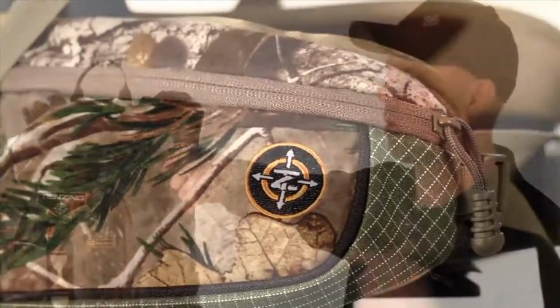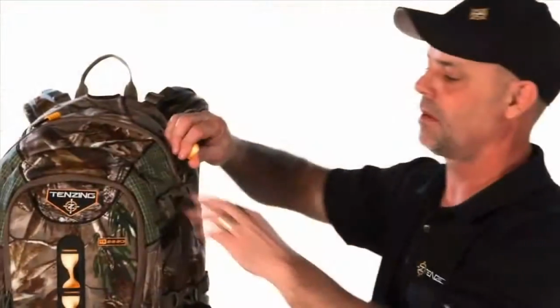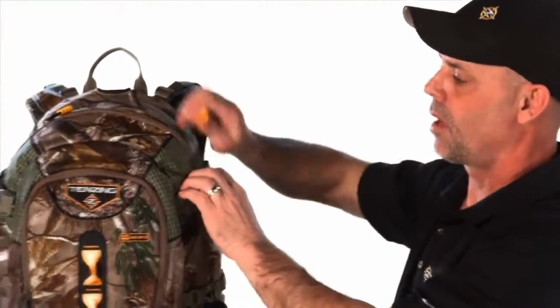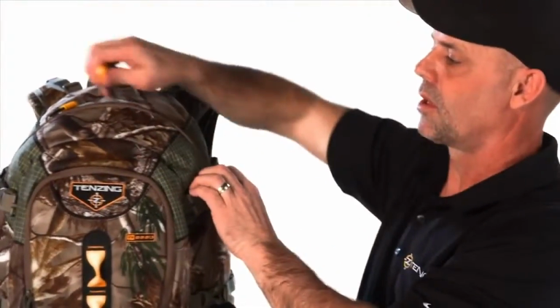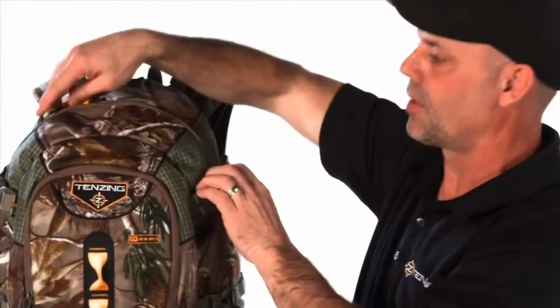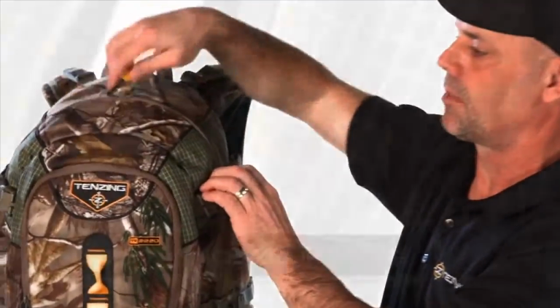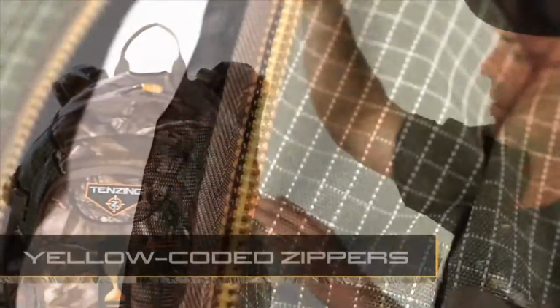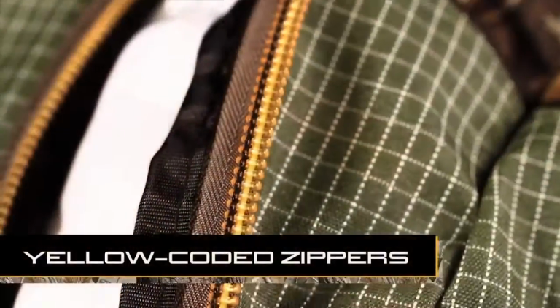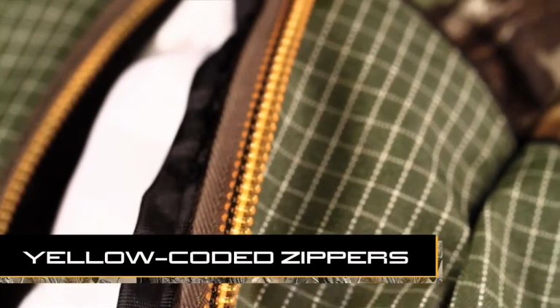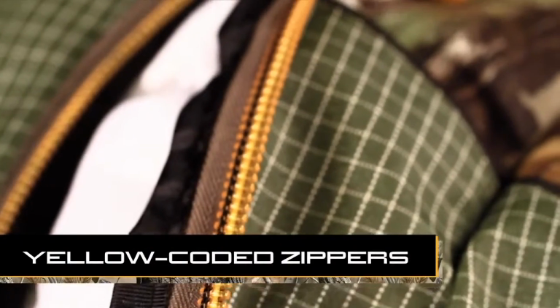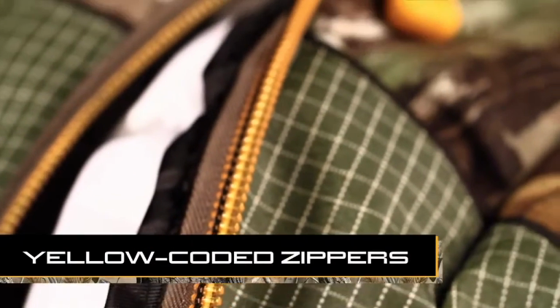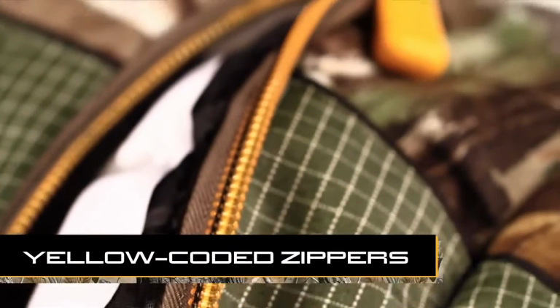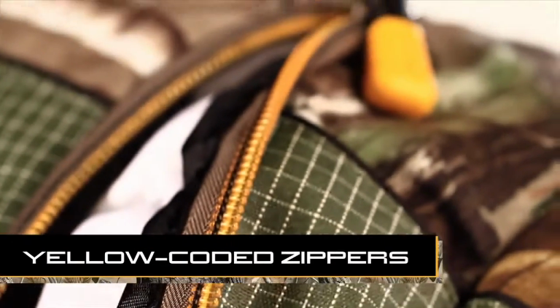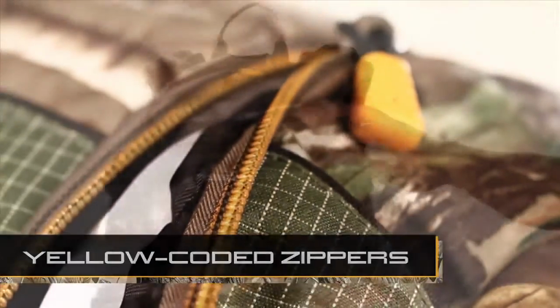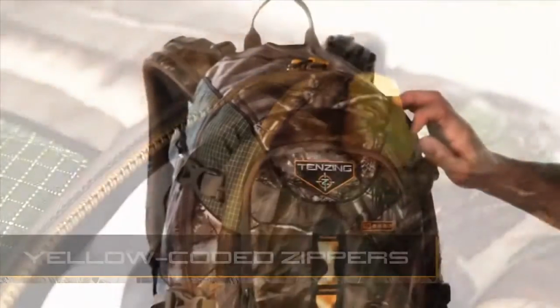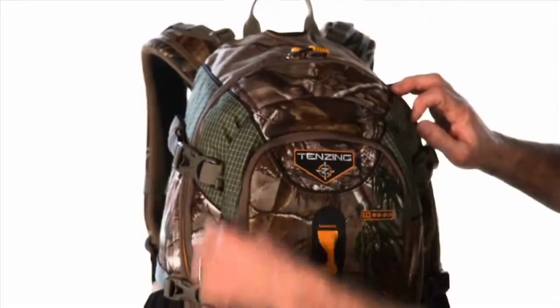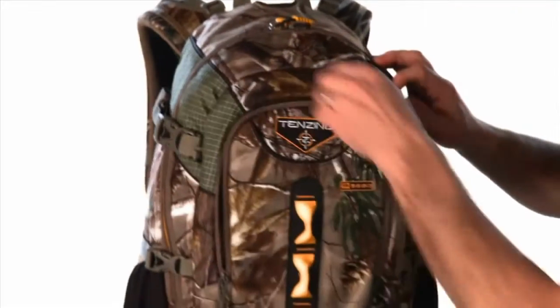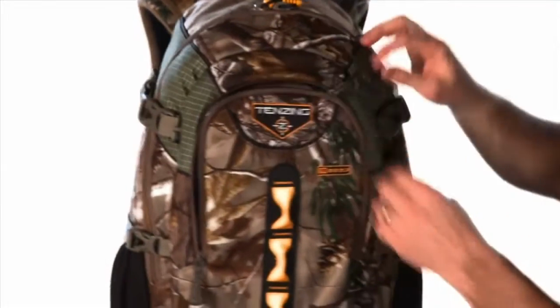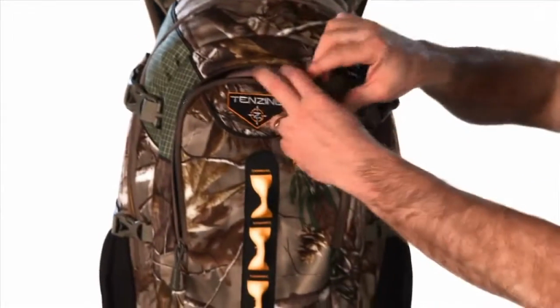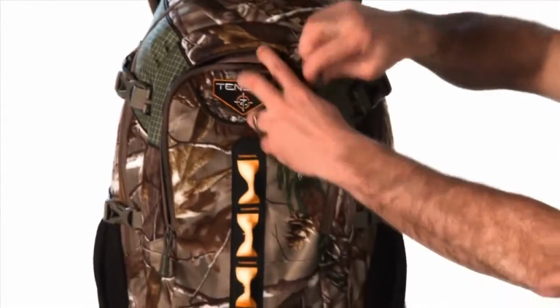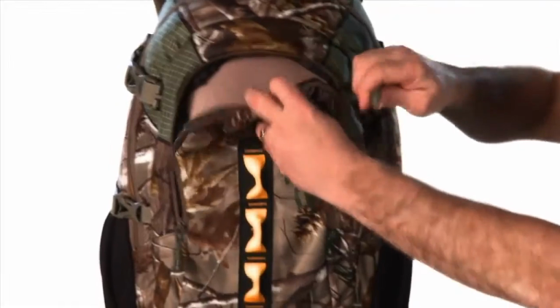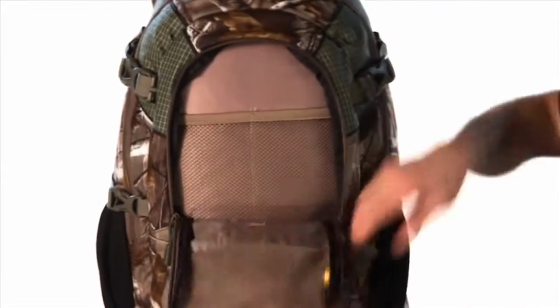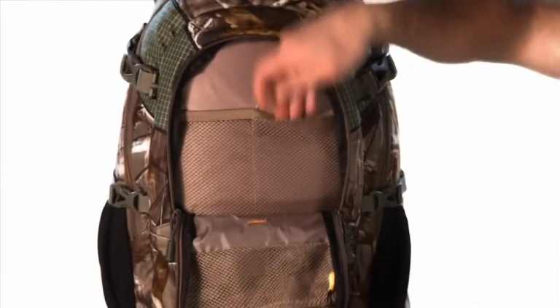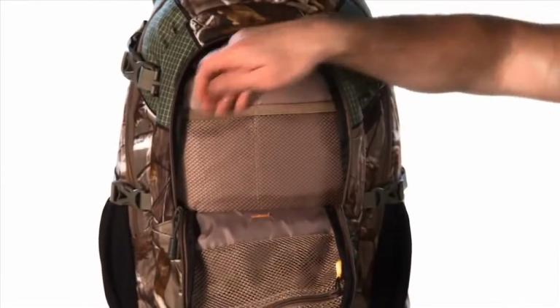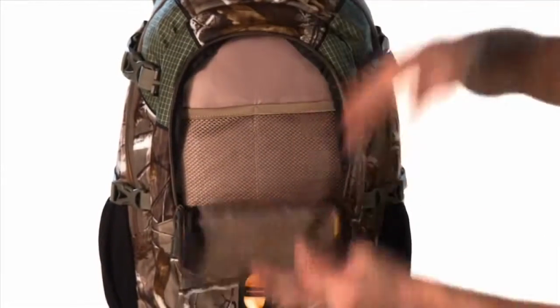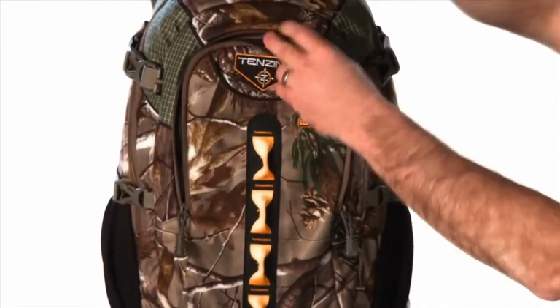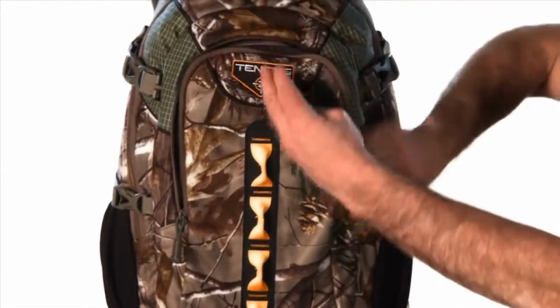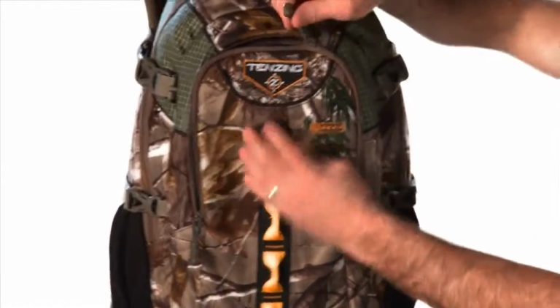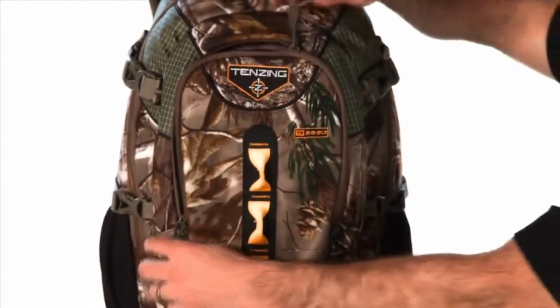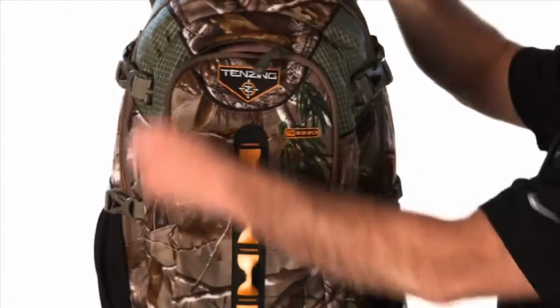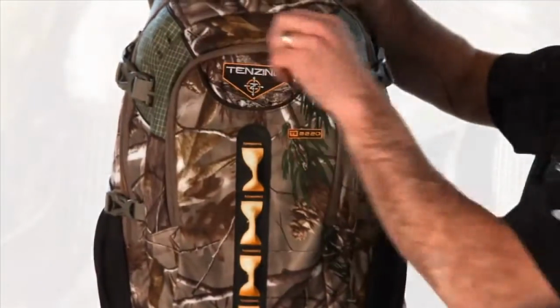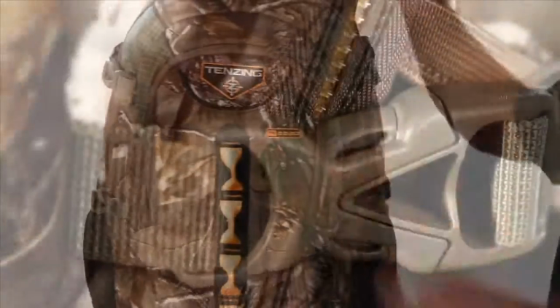All the main pockets on all the Tenzing packs always have a yellow zipper tooth and a yellow pull. In this case you can see this is a face pocket — it has a brown pull. This is going to take me to my organizer pockets so I know the difference between the face pocket versus the main pocket.